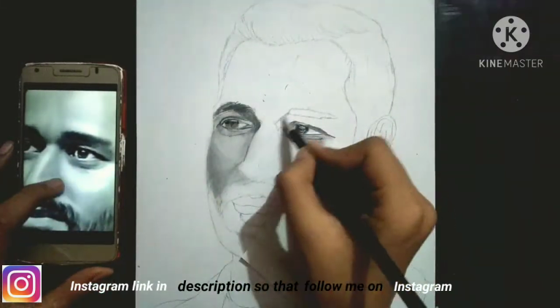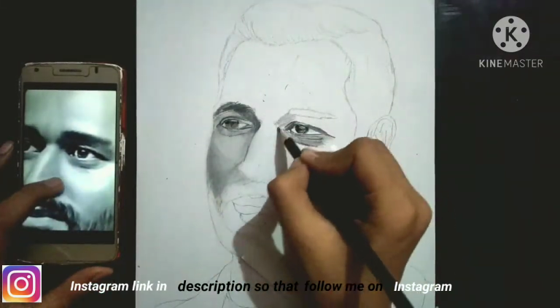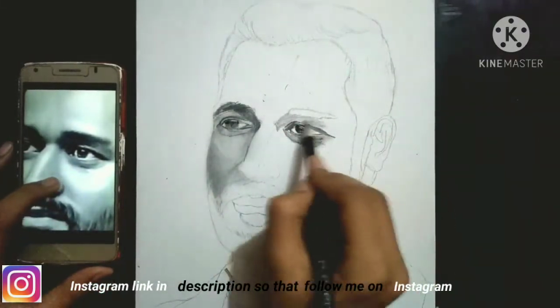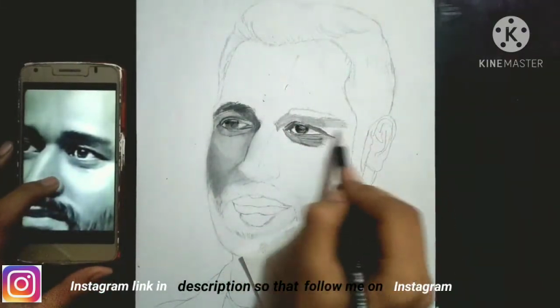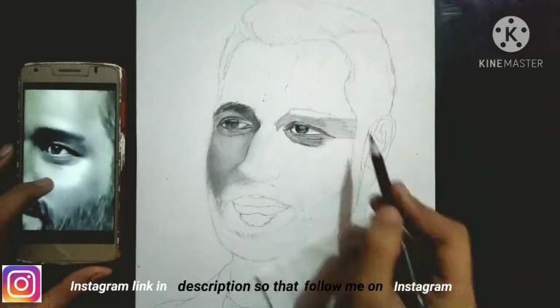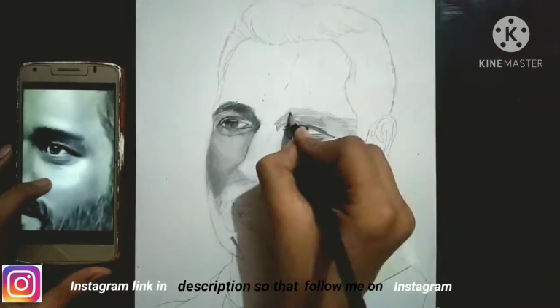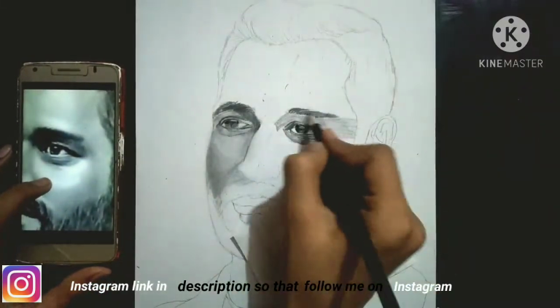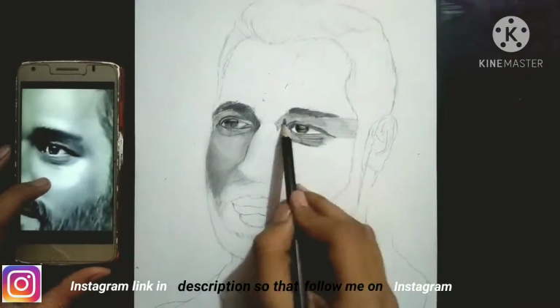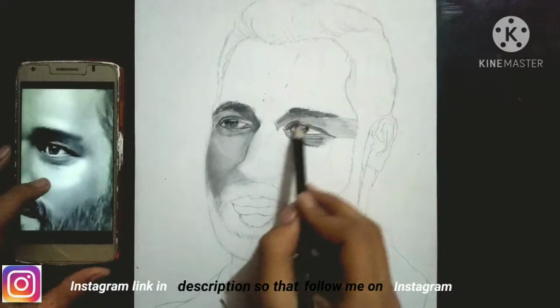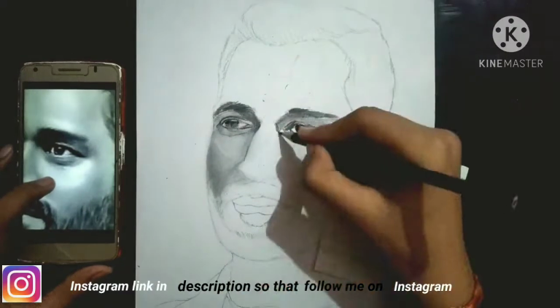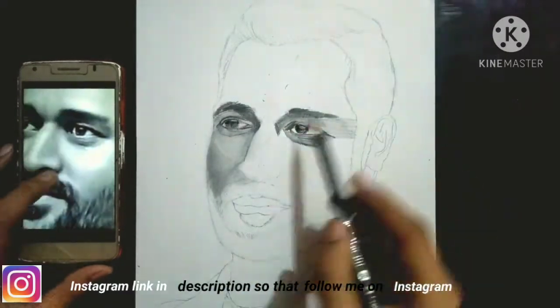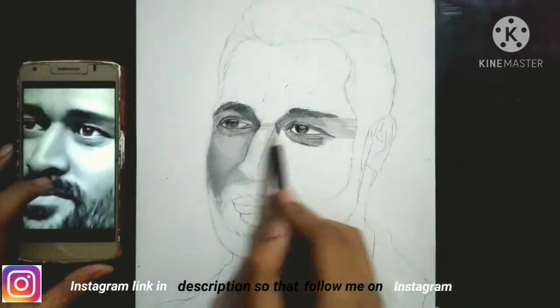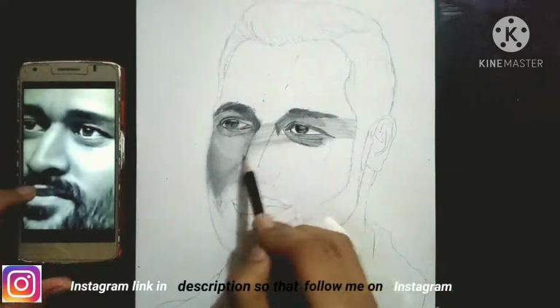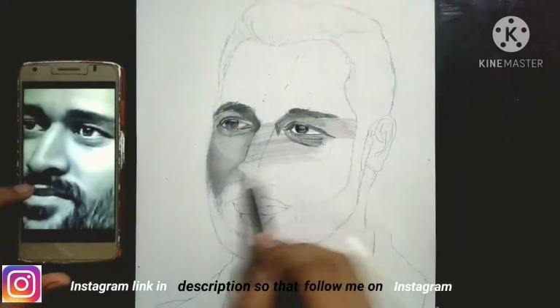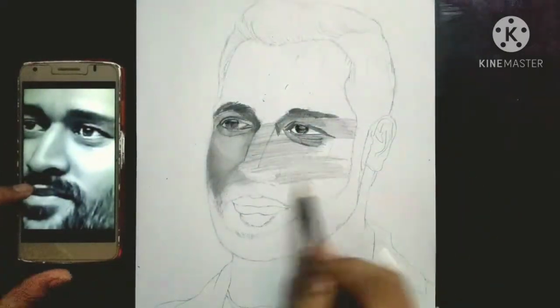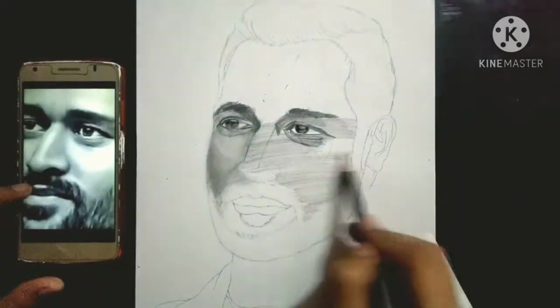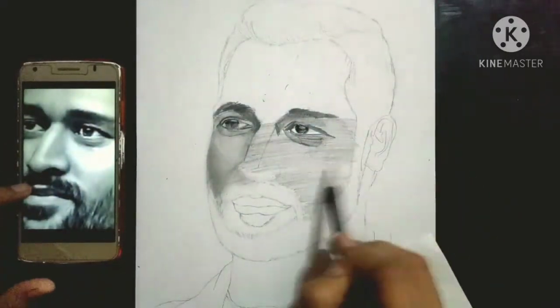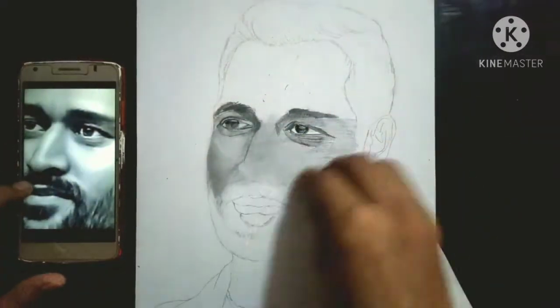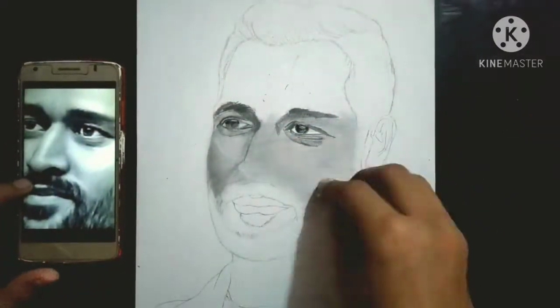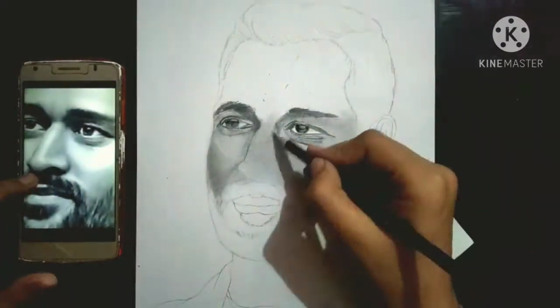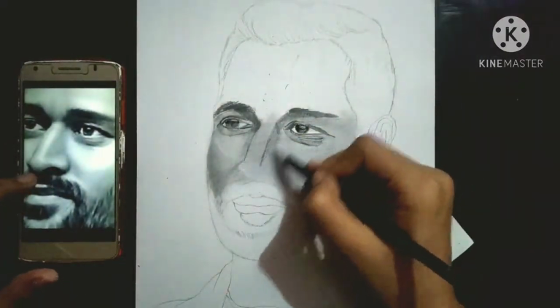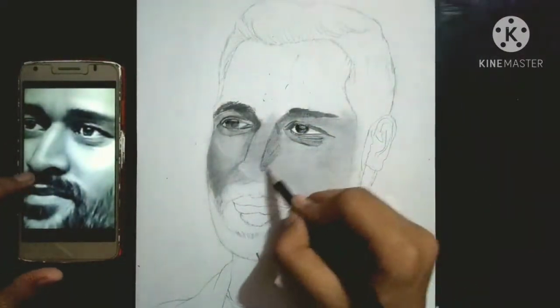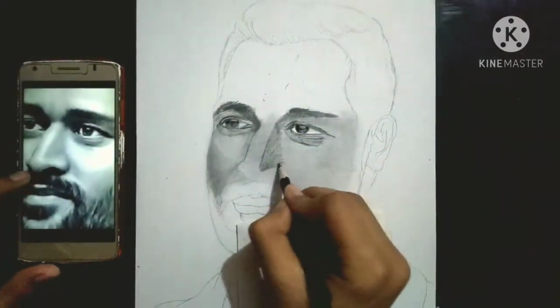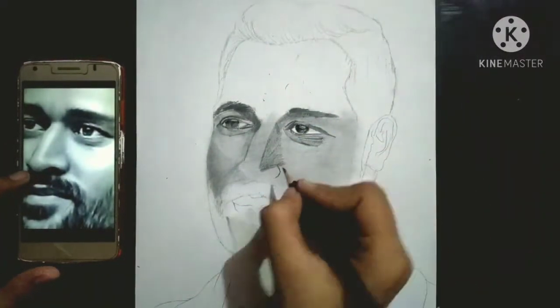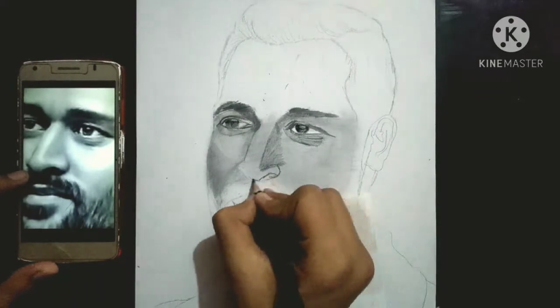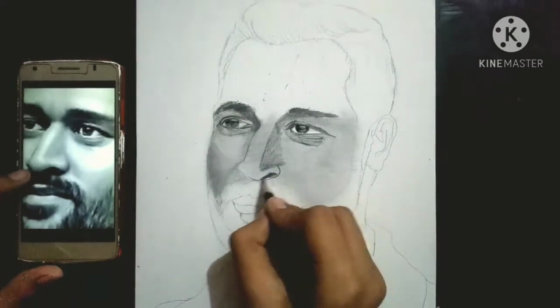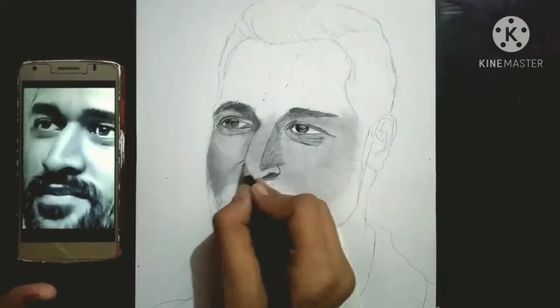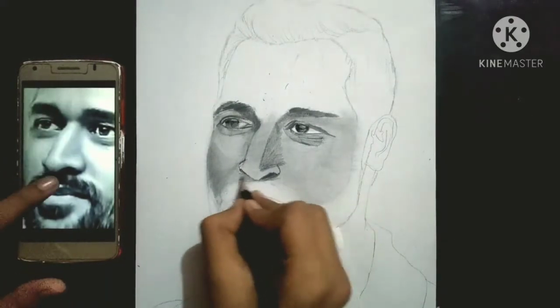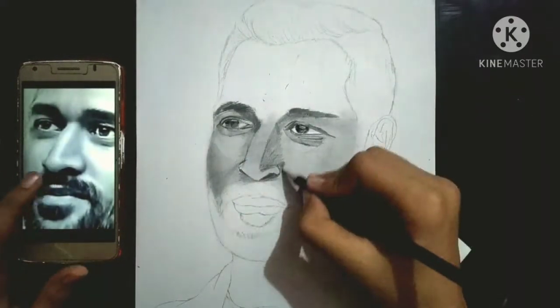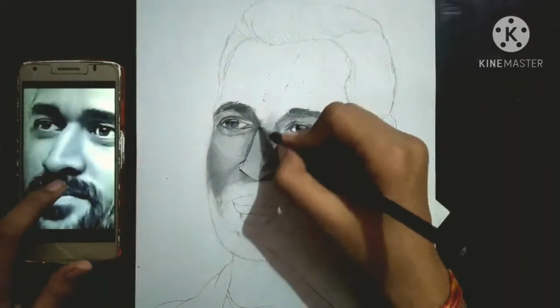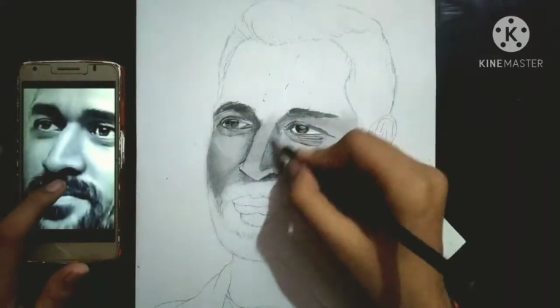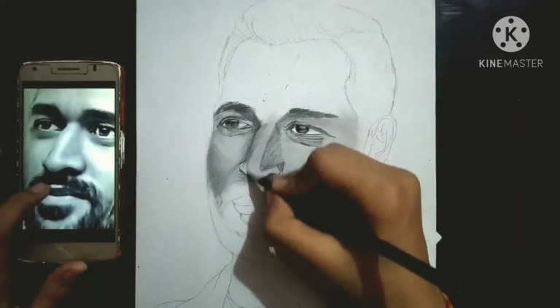You can see my reference photograph — in the eyes, if you see the eyes on the left side, it is dark, and on the right side, it is light.